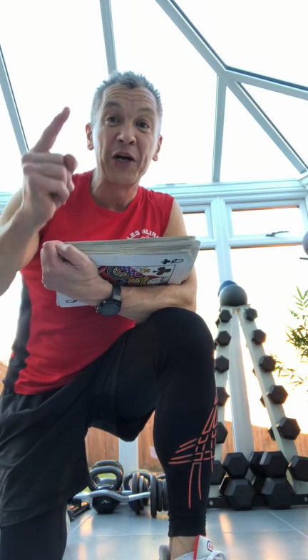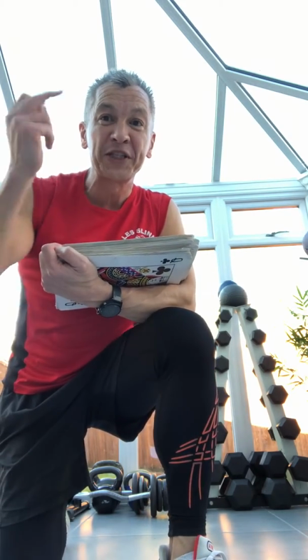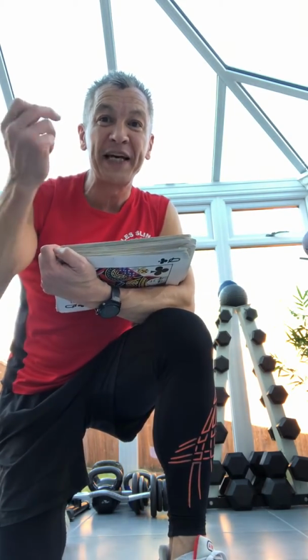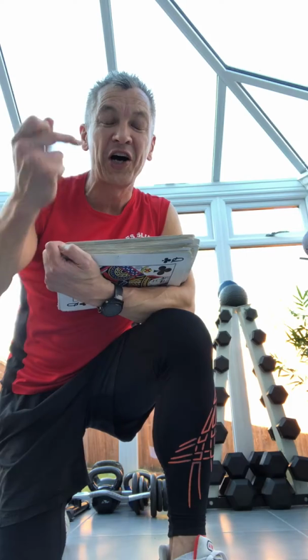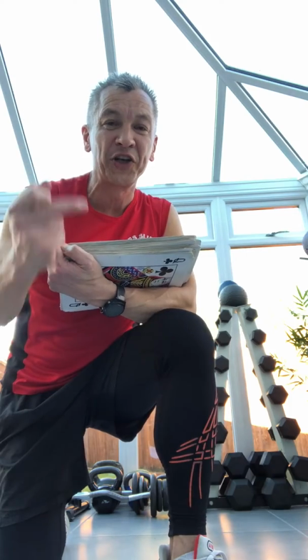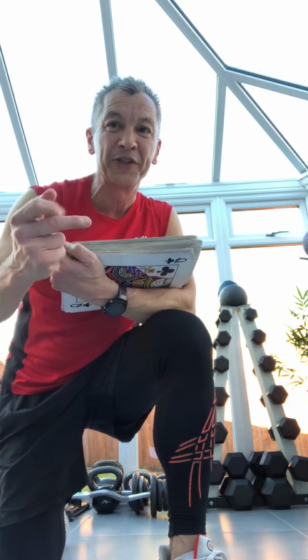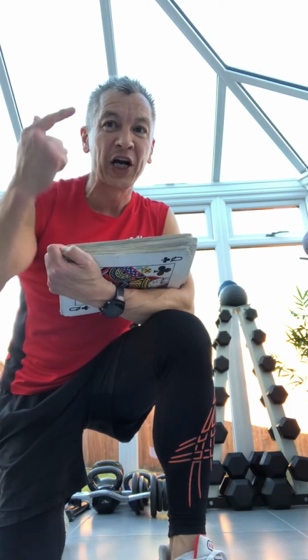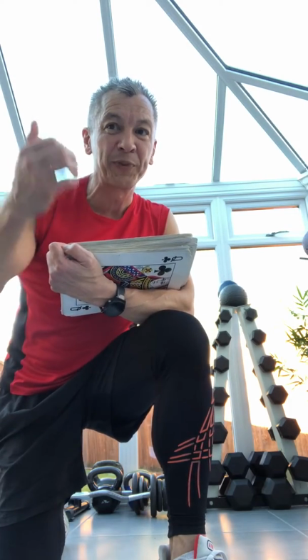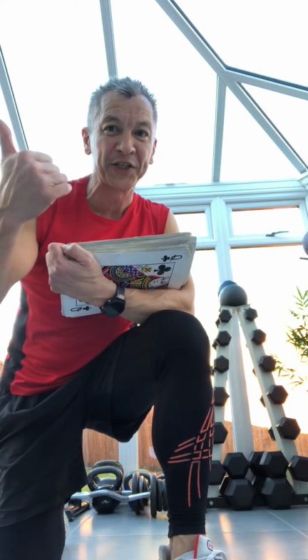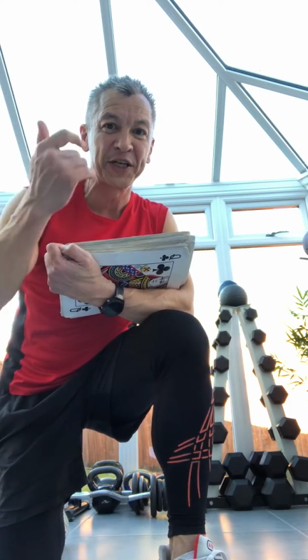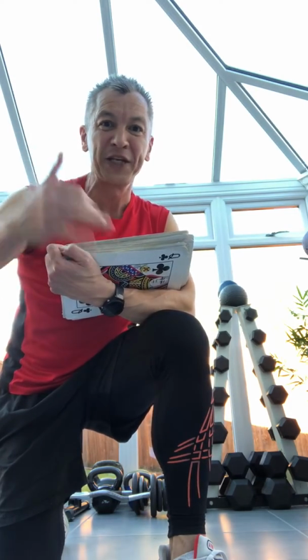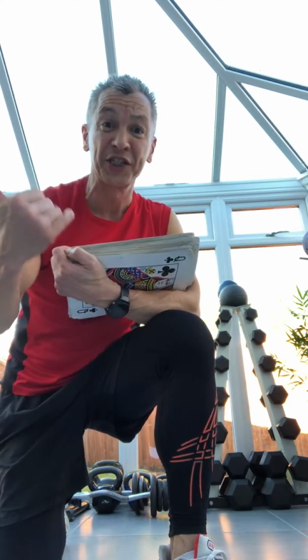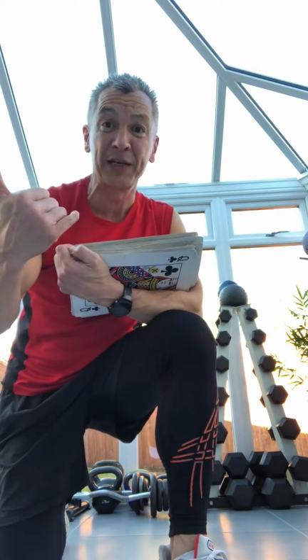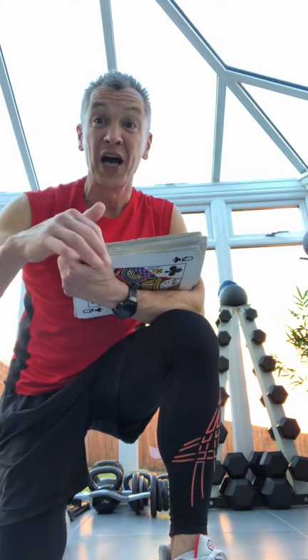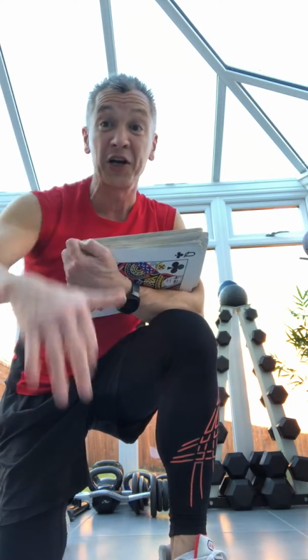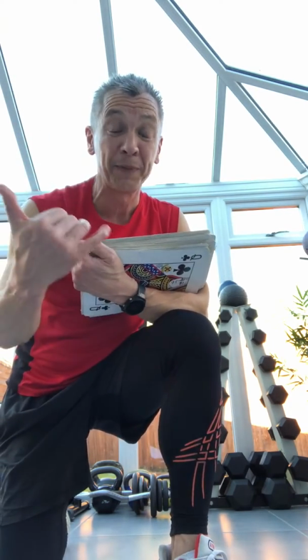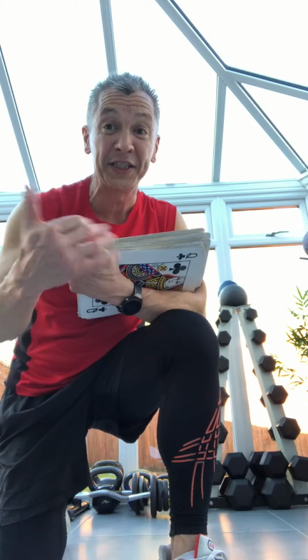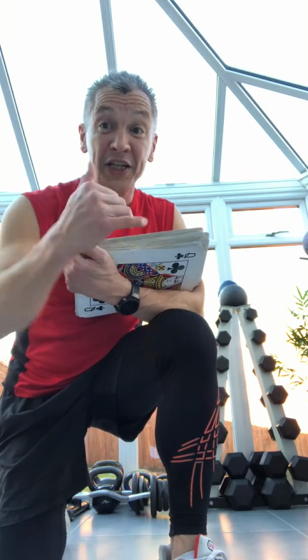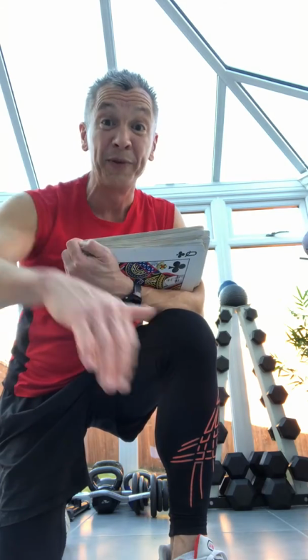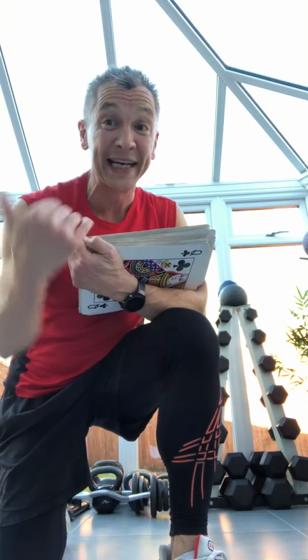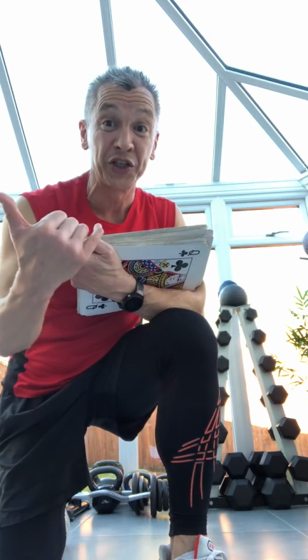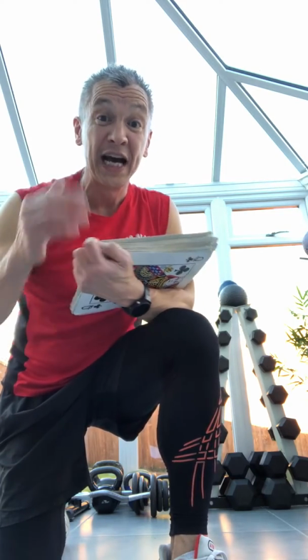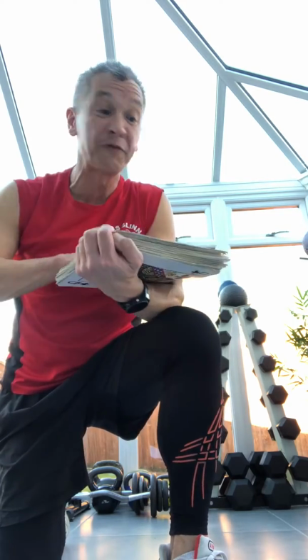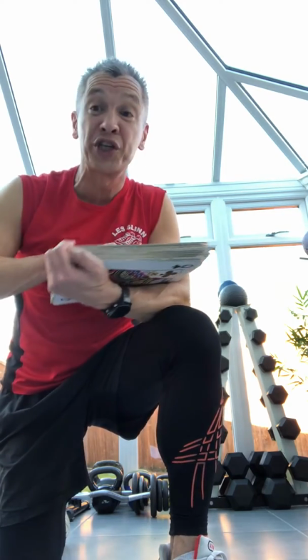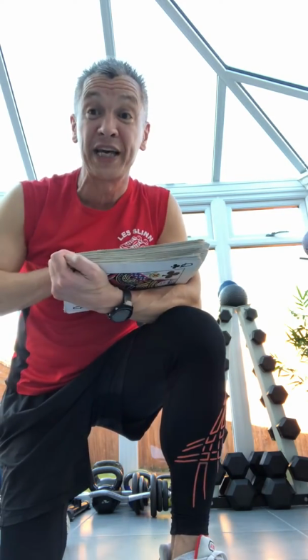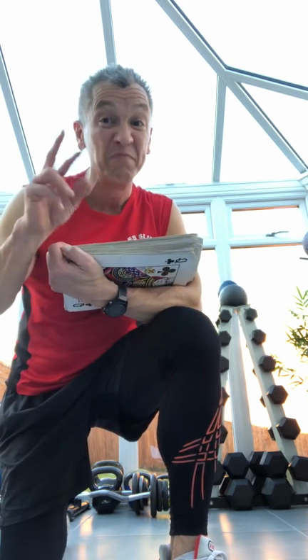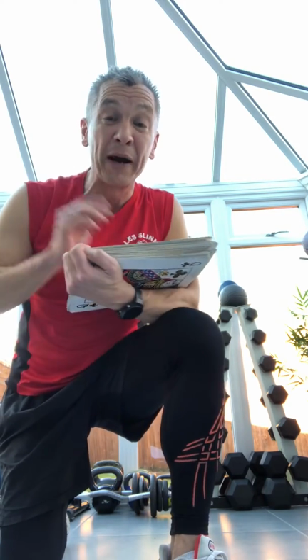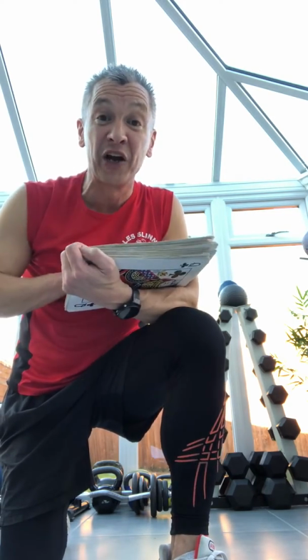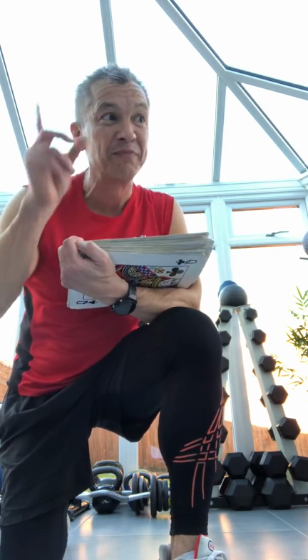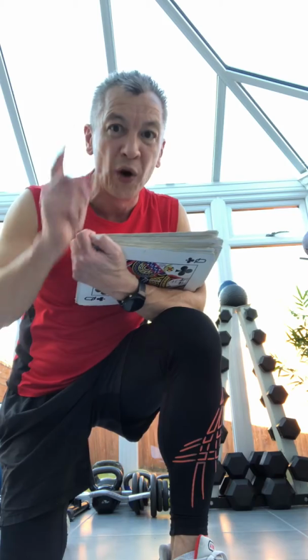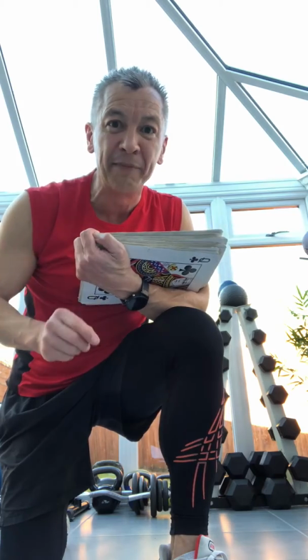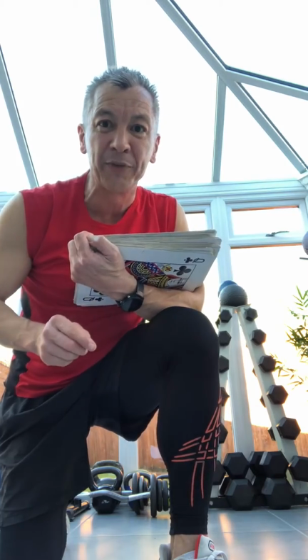Clubs will be press-ups, spades are tricep dips, hearts are burpees, diamonds are lap touches. And we have two little jokers in here — mountain climbers, one minute of mountain climbers.